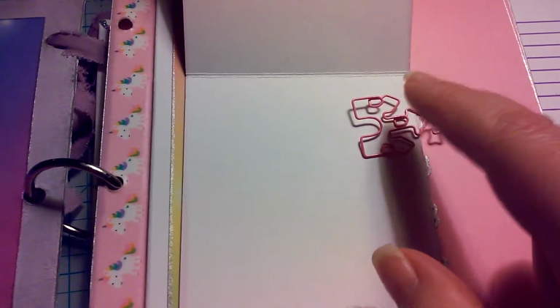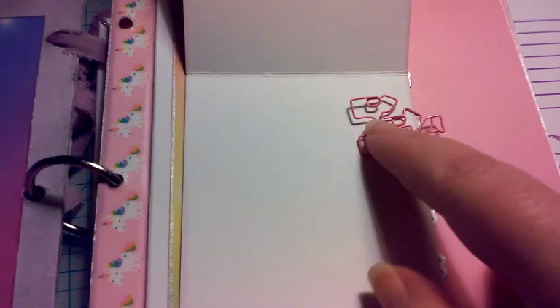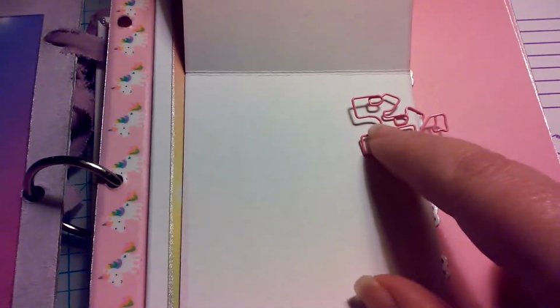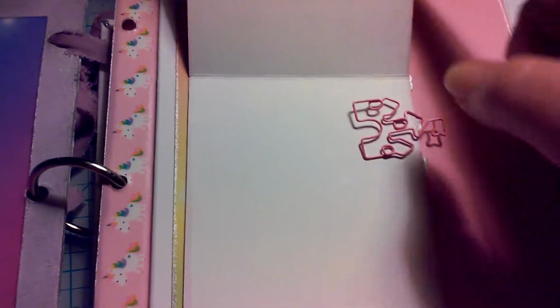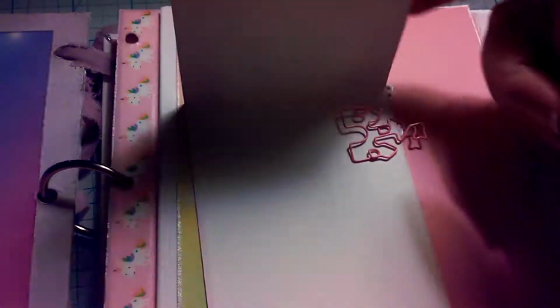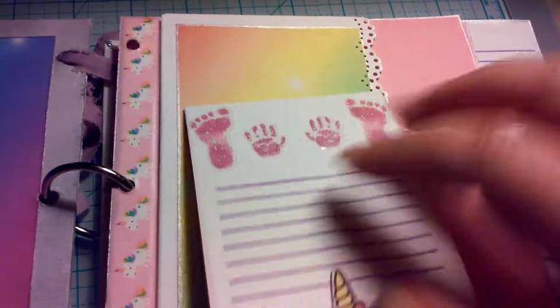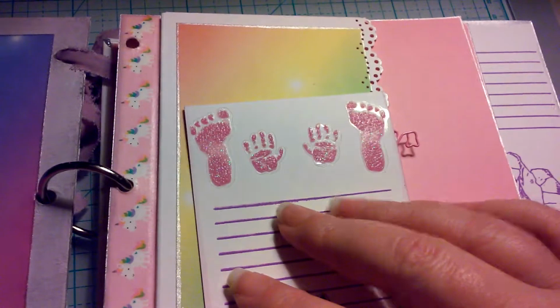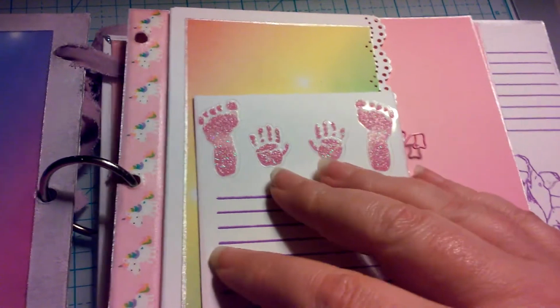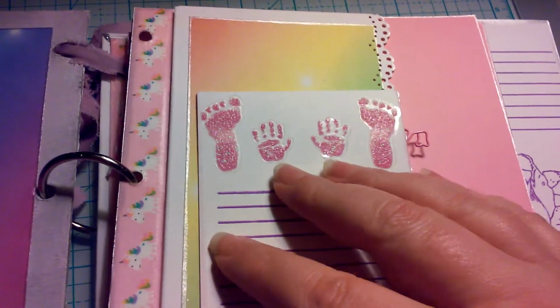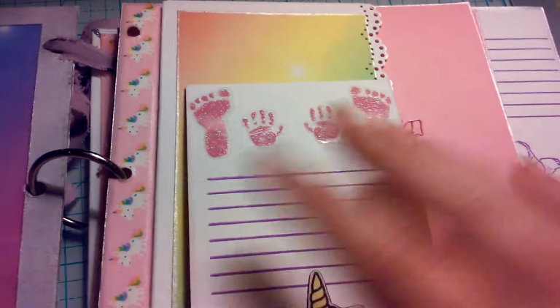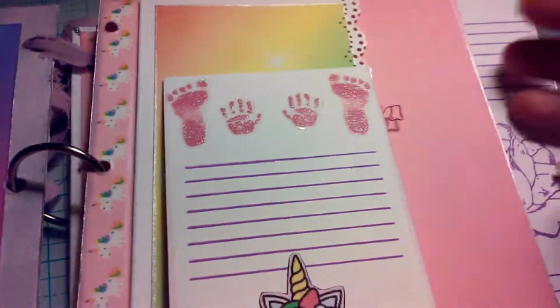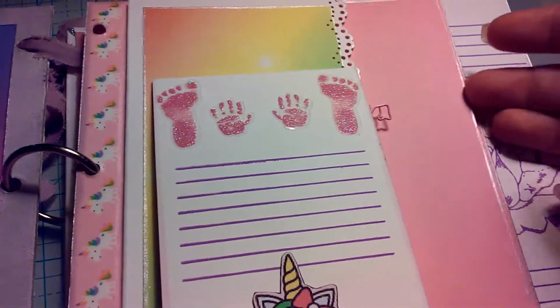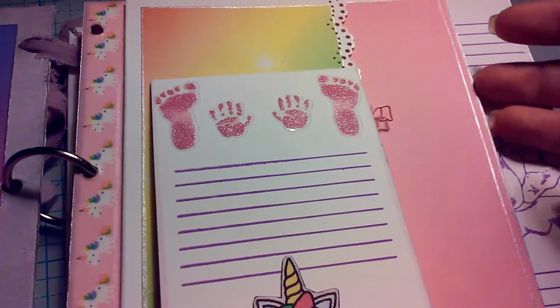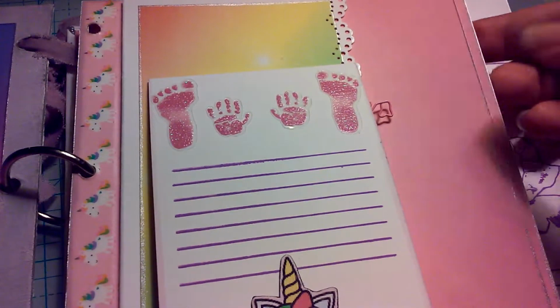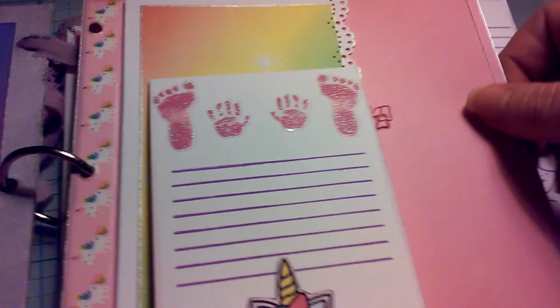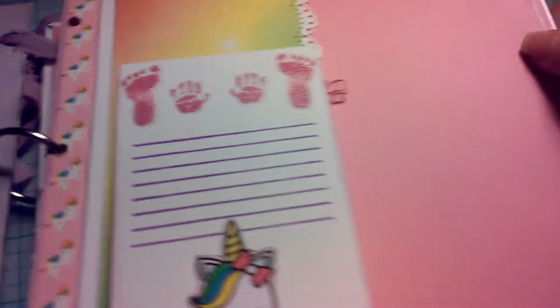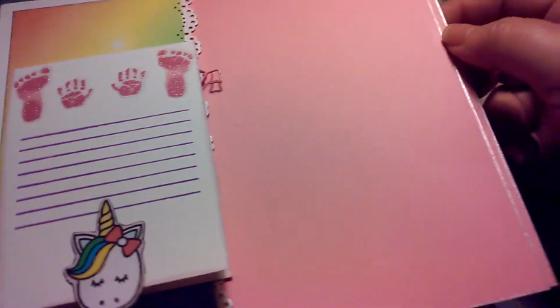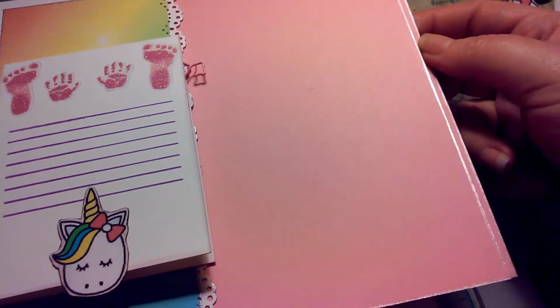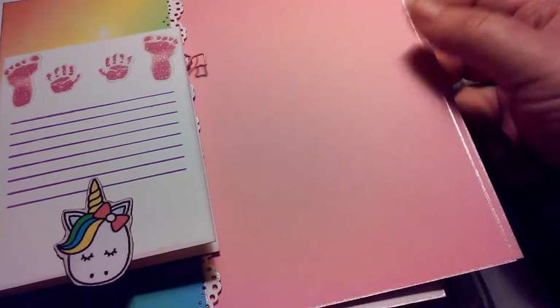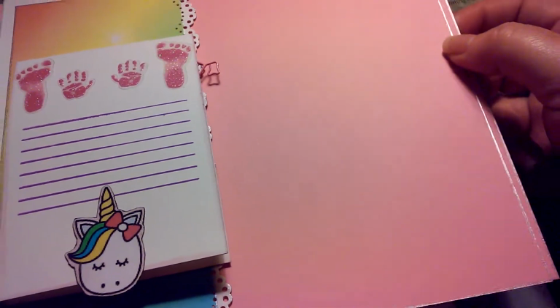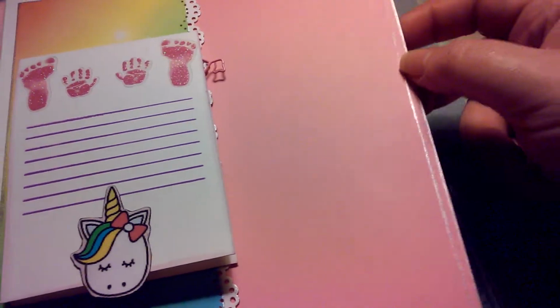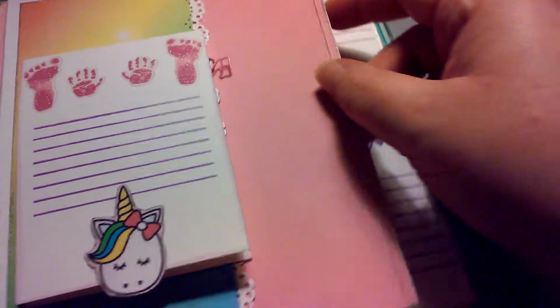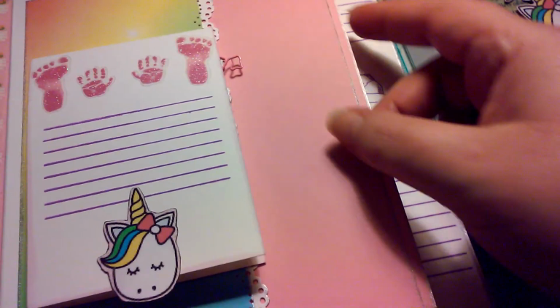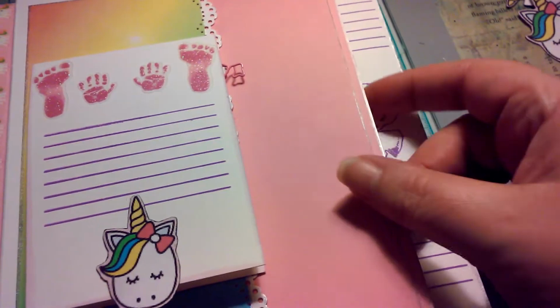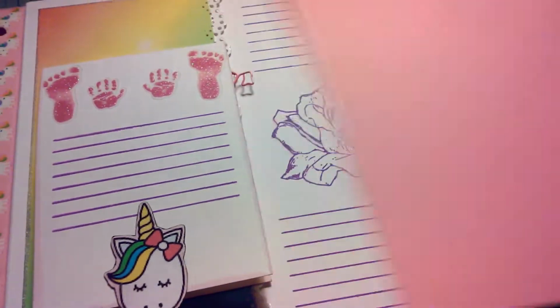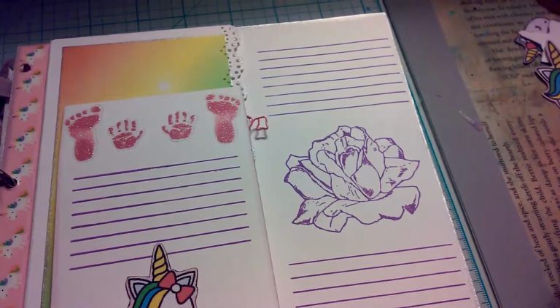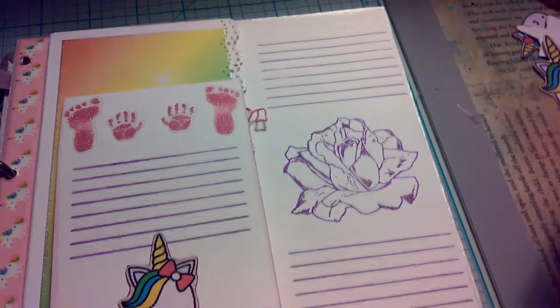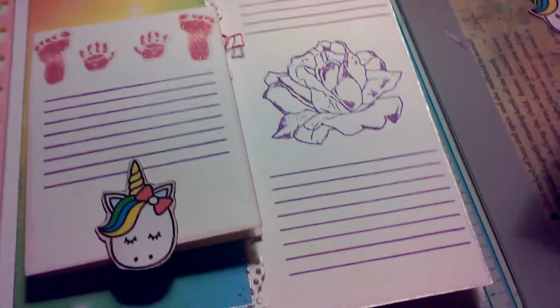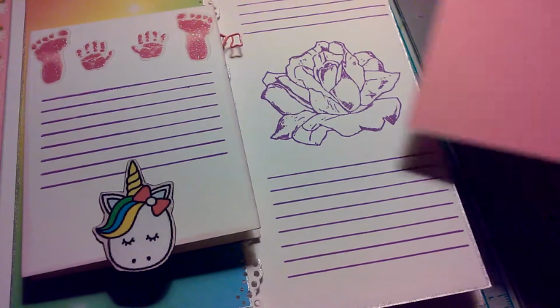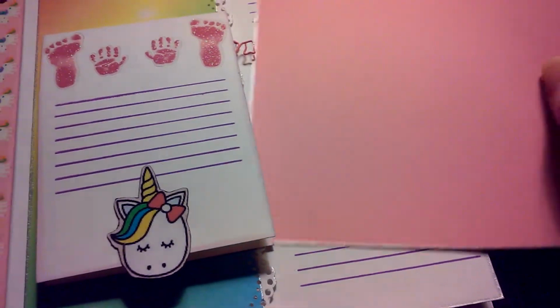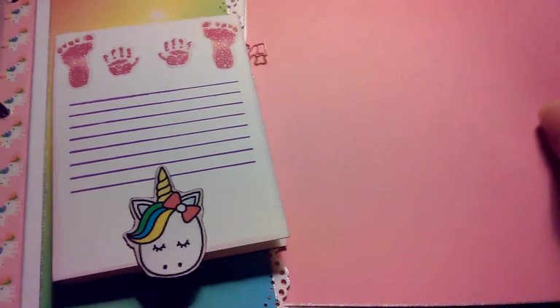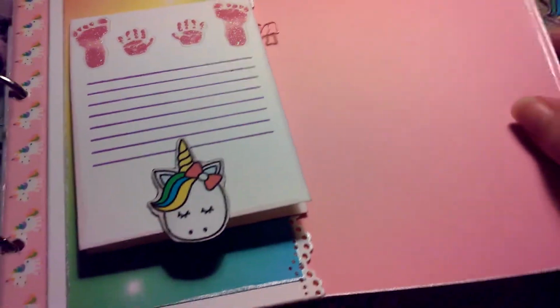Just a paper clip right here to hold it. This is a side pocket and it's got just two plain photo mats right there, and then more room for journaling right there.